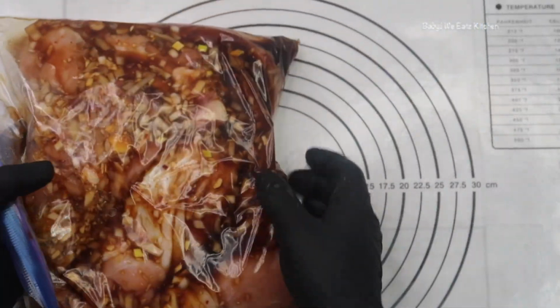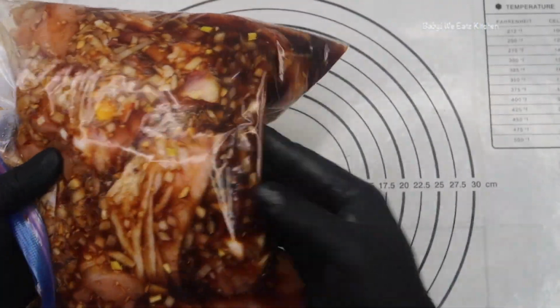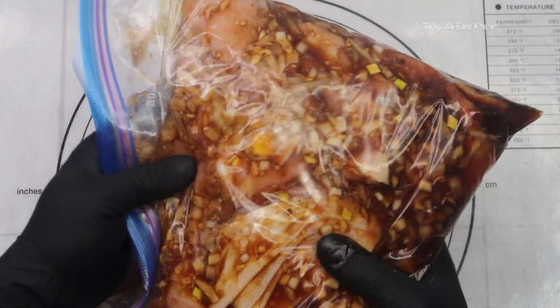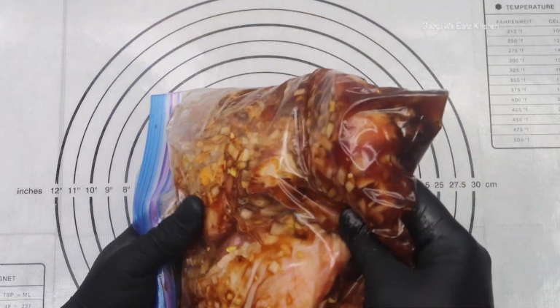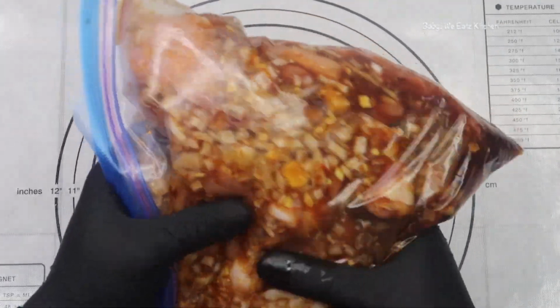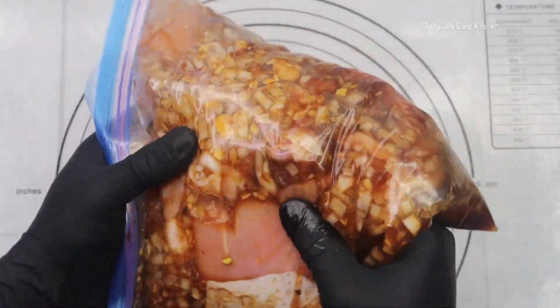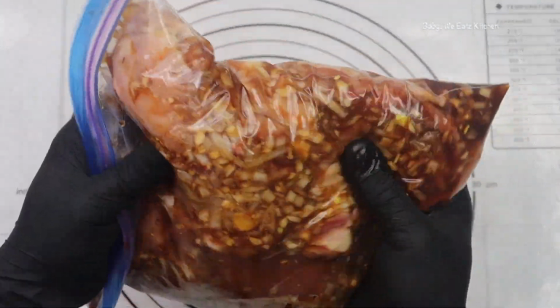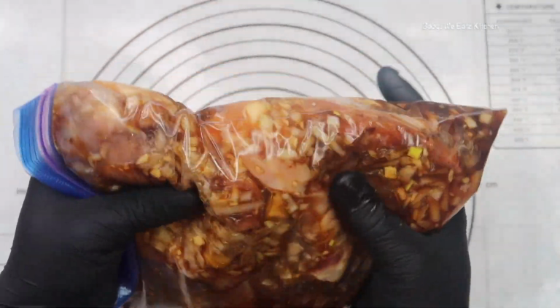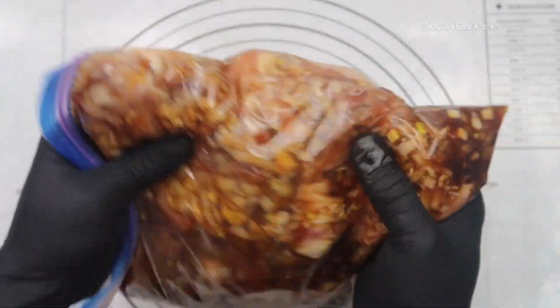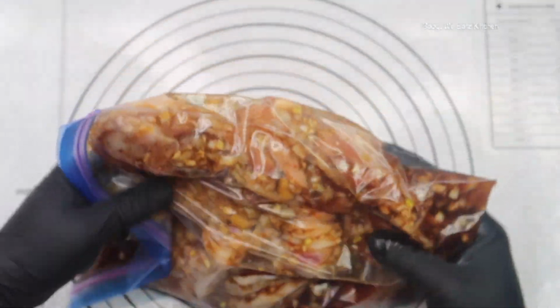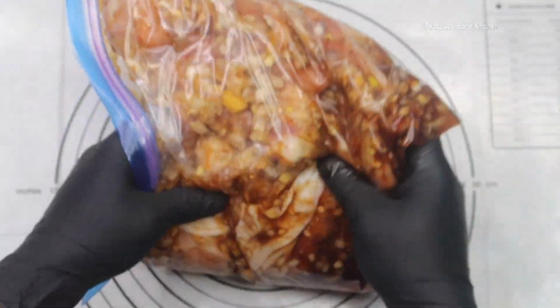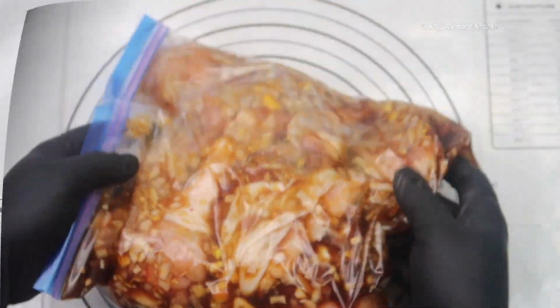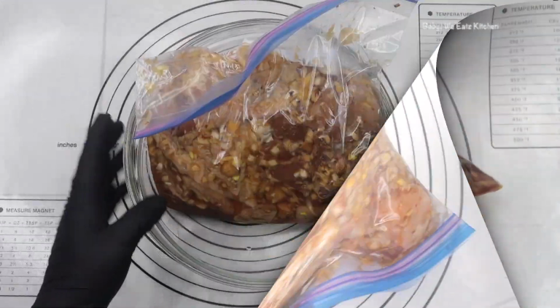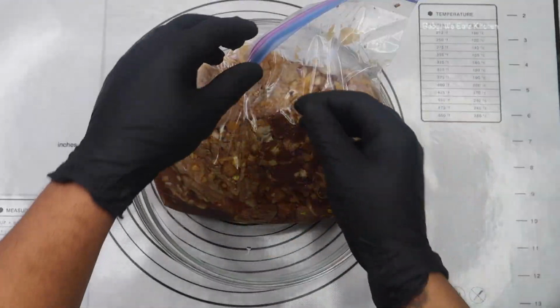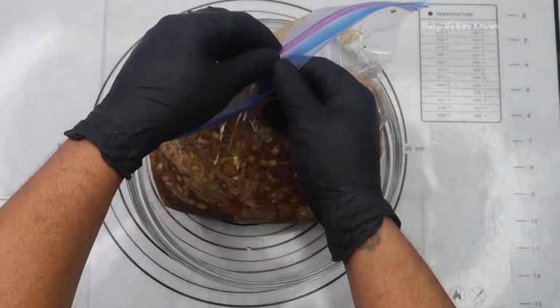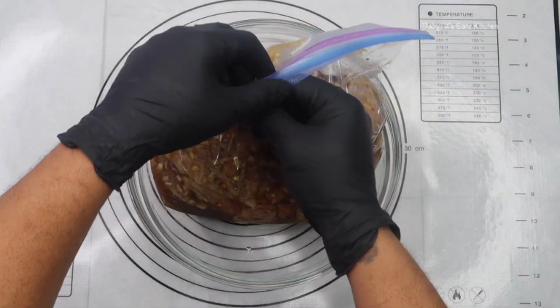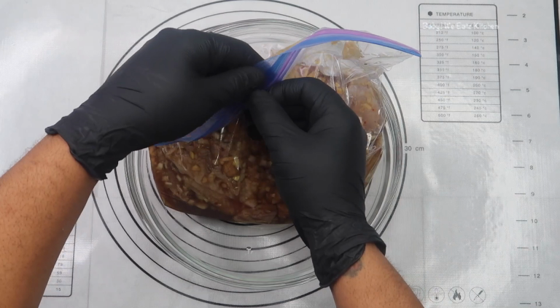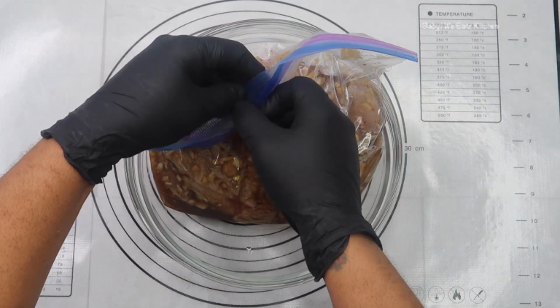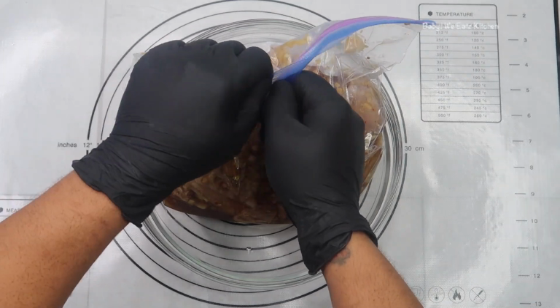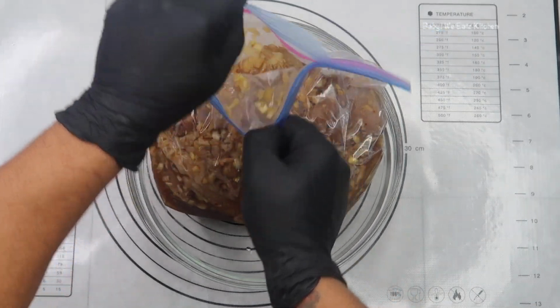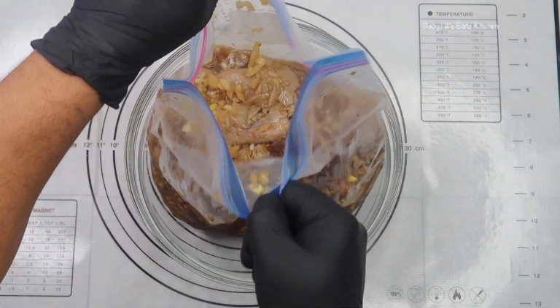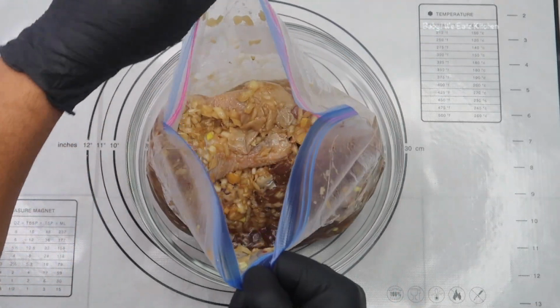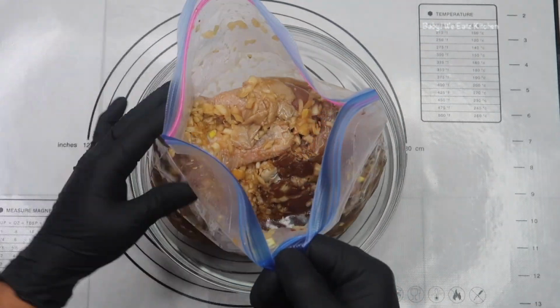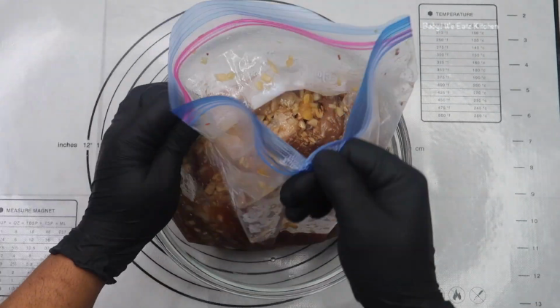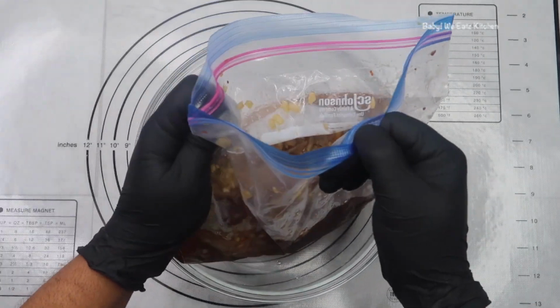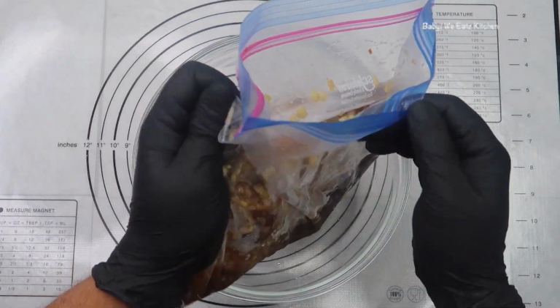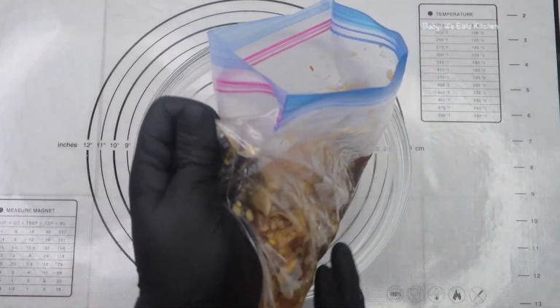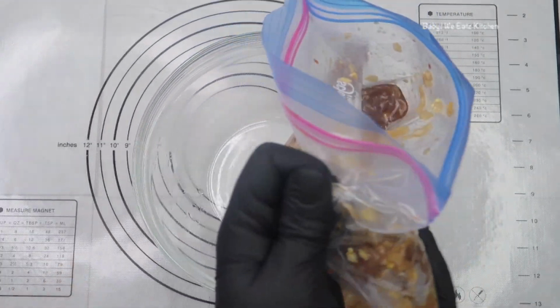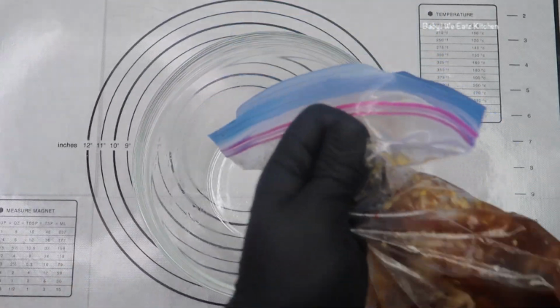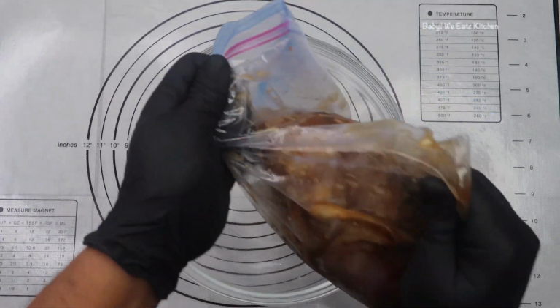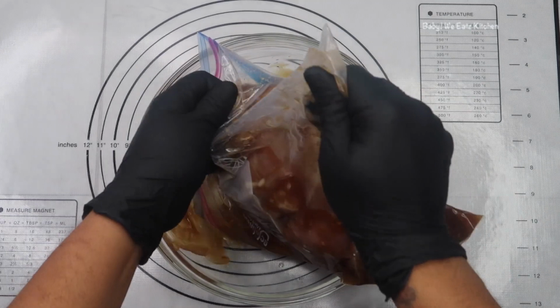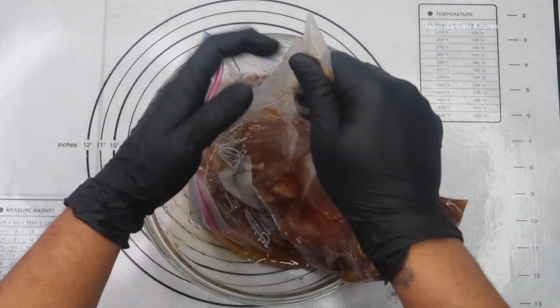So we're going to let it marinate for 24 hours and then come back and cook it. So here's the next day — the chicken has been marinating and we're just going to dump it in a bowl.